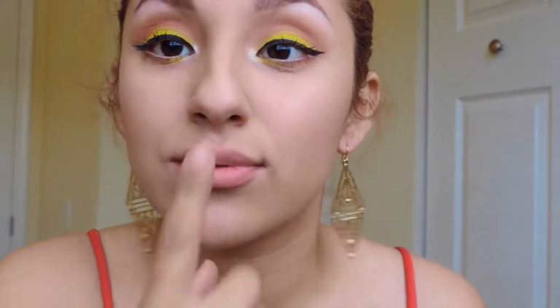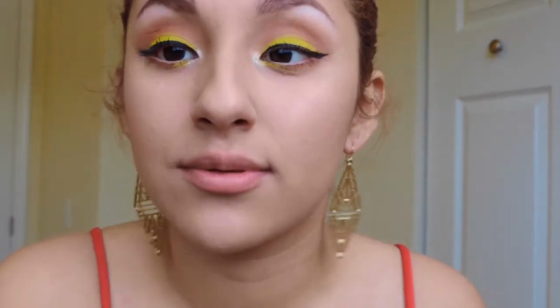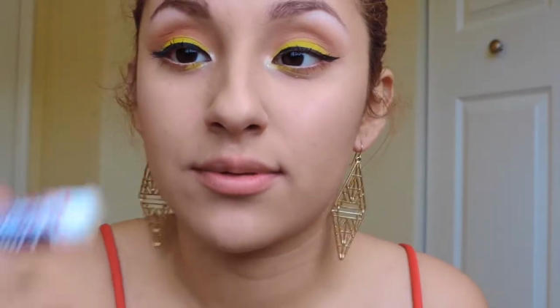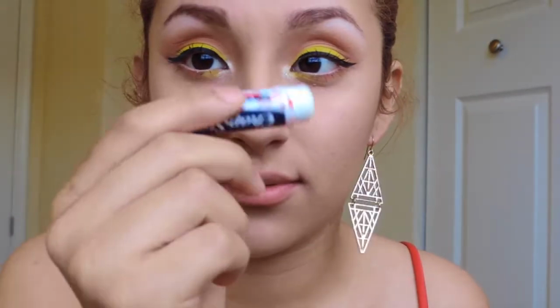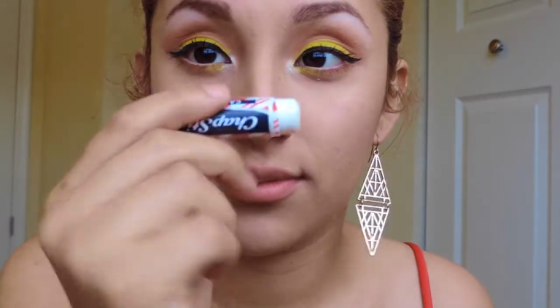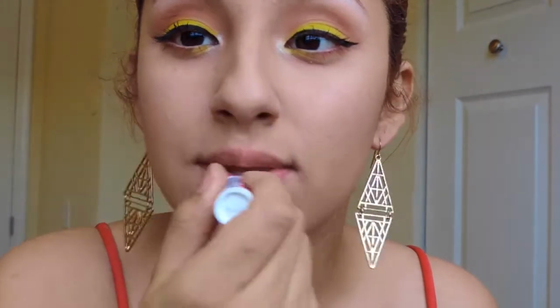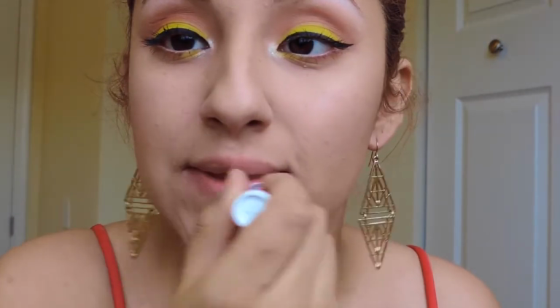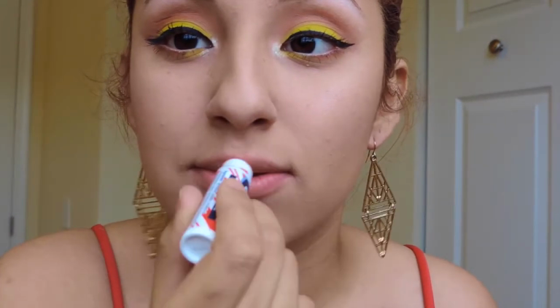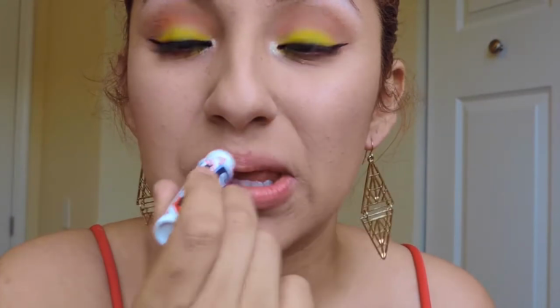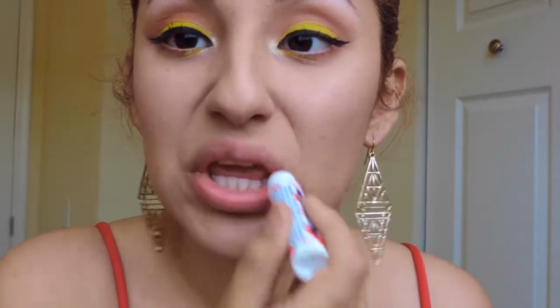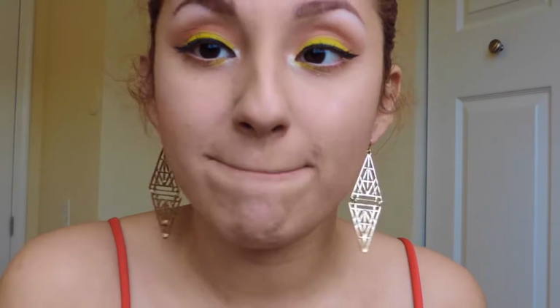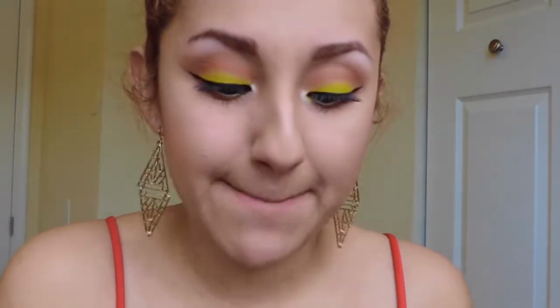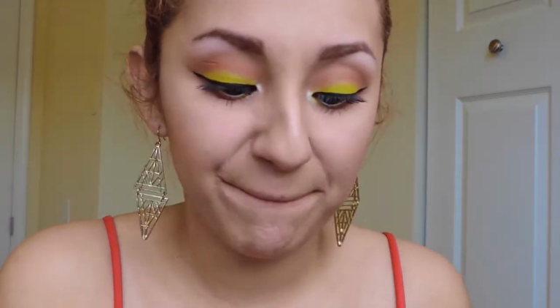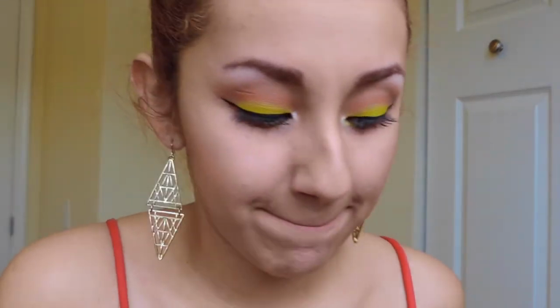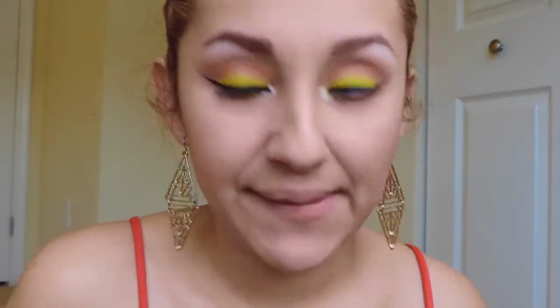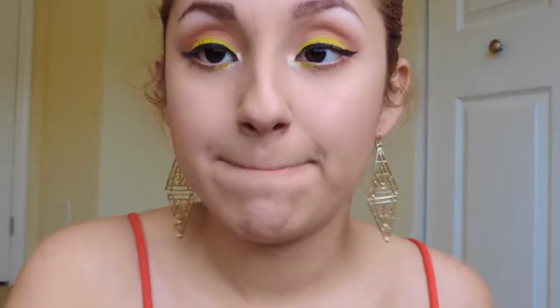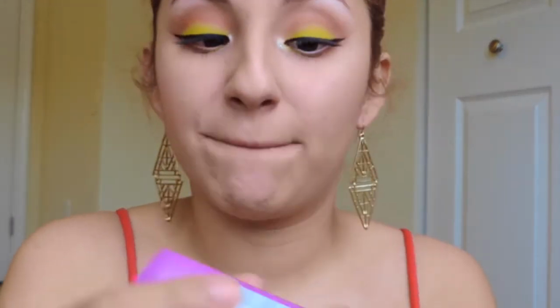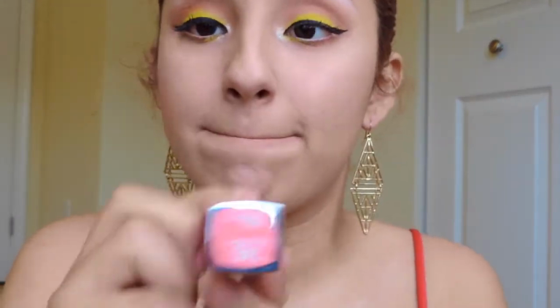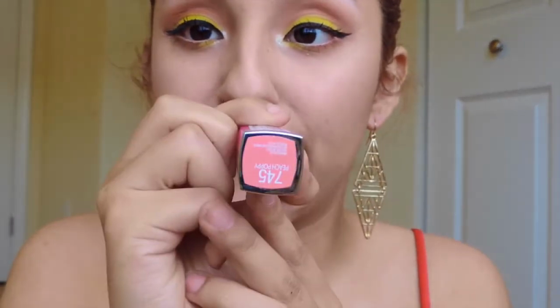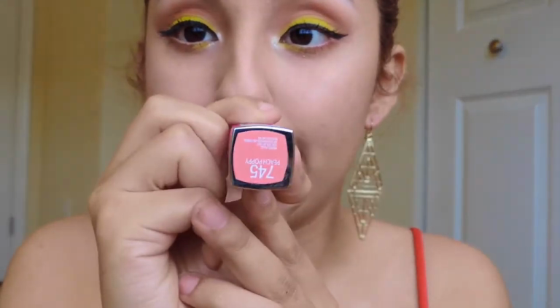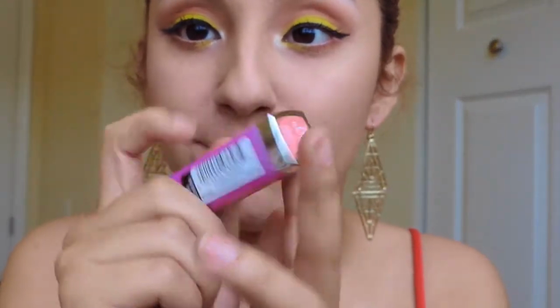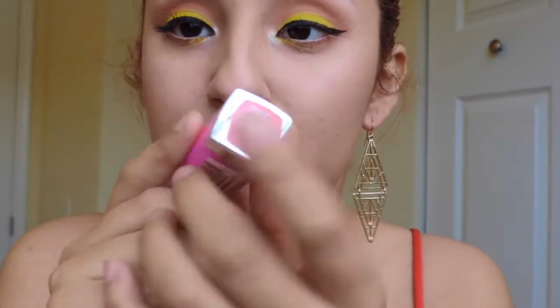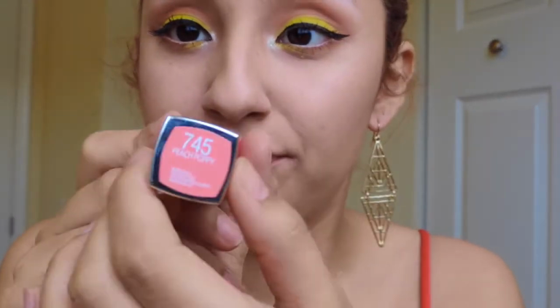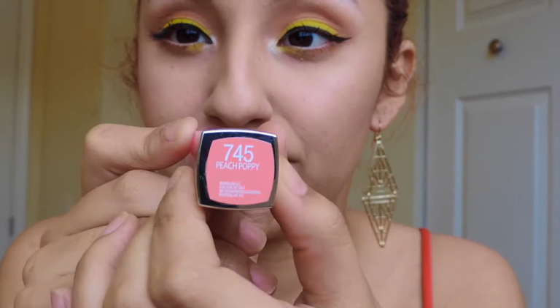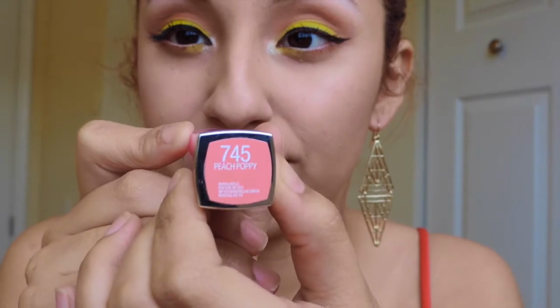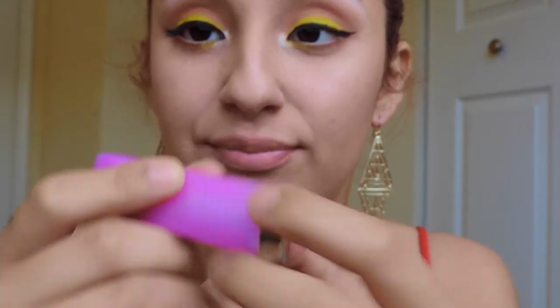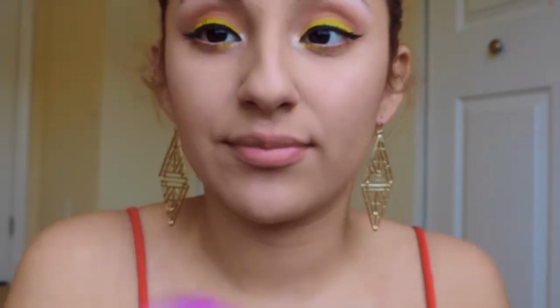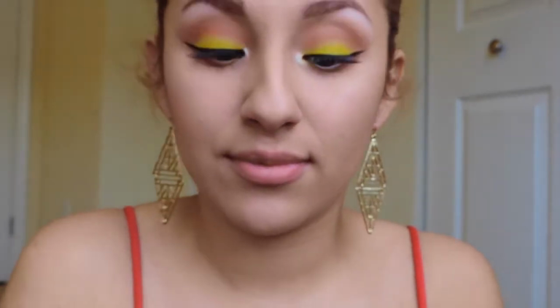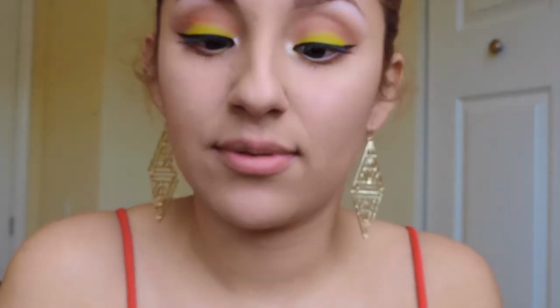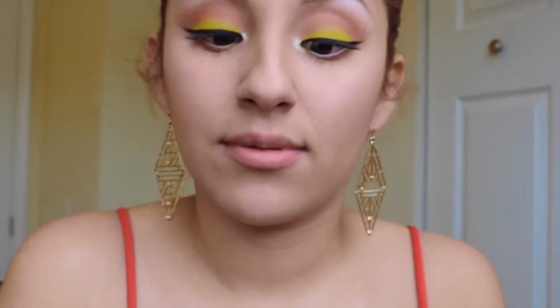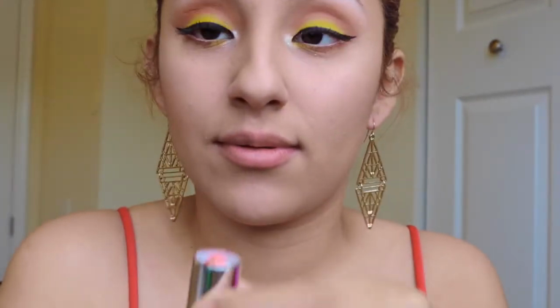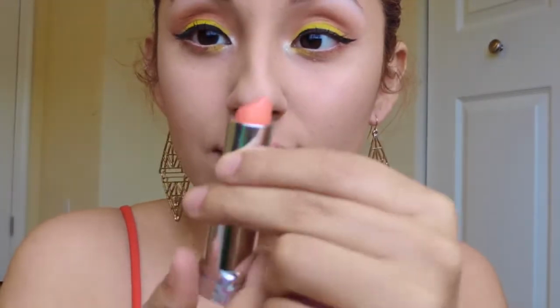Moving on to lips — we just put on our favorite chapstick, and after that you can either go with a nude lipstick or a peachy color lipstick. I just chose the peach color lipstick and popped that on my lips.